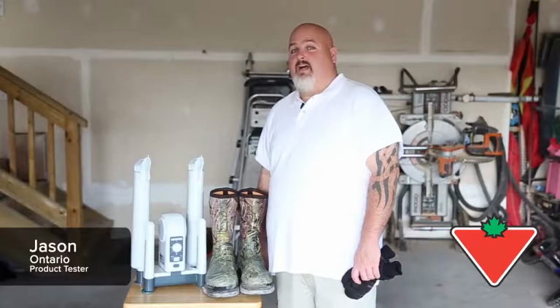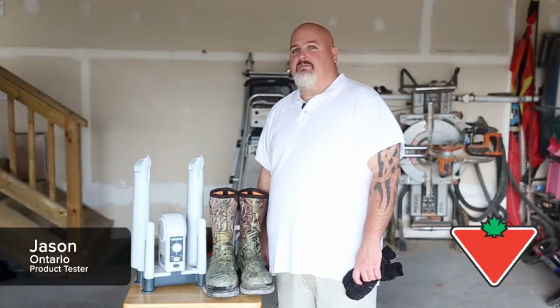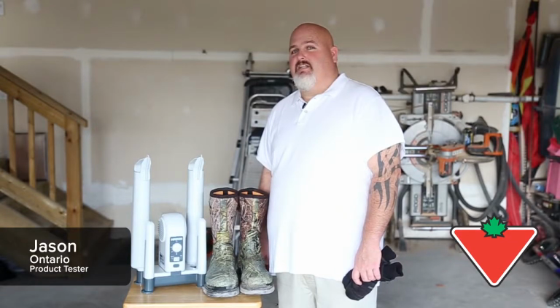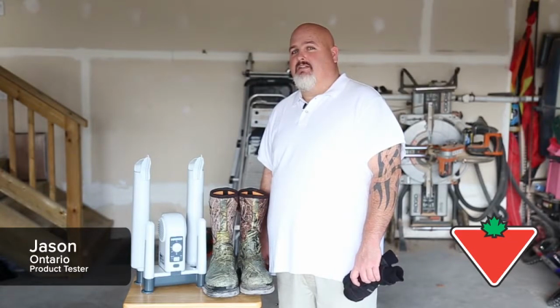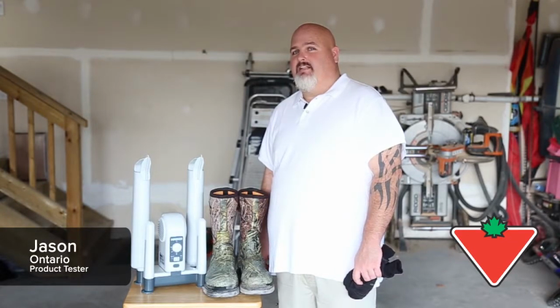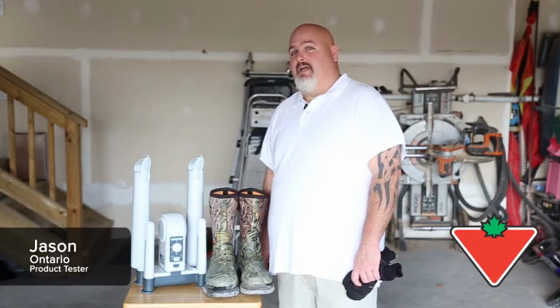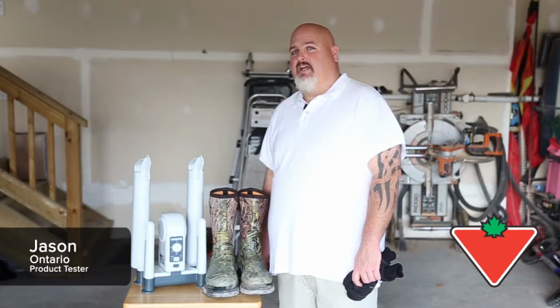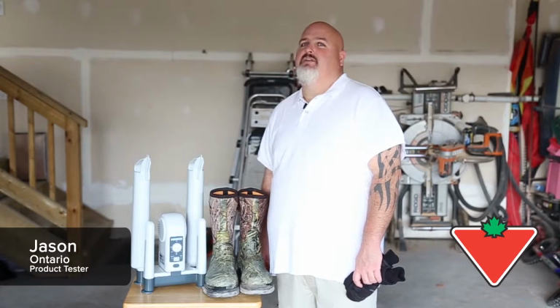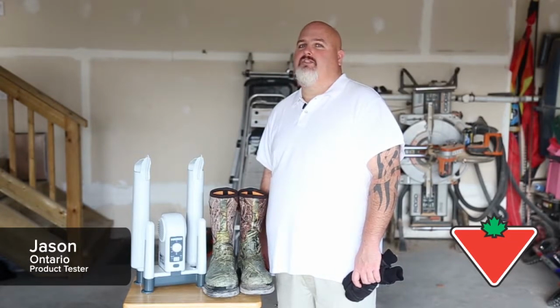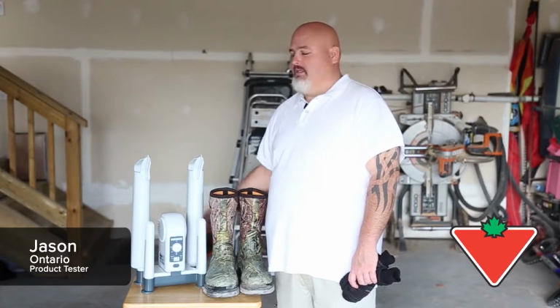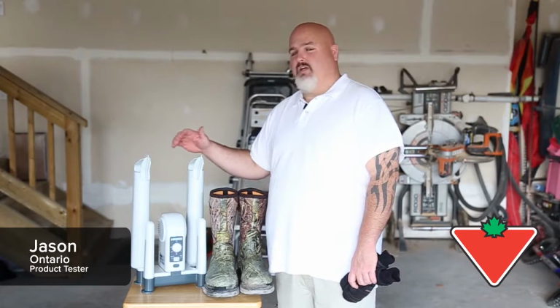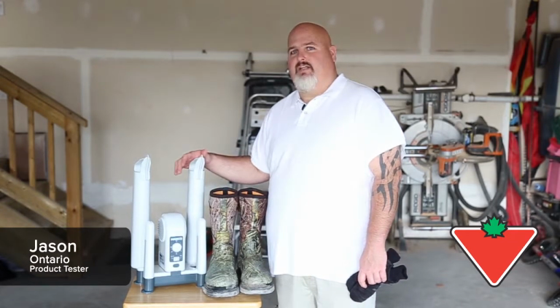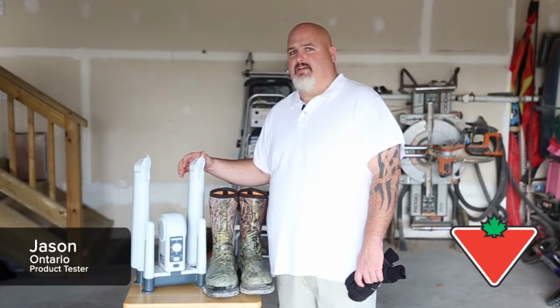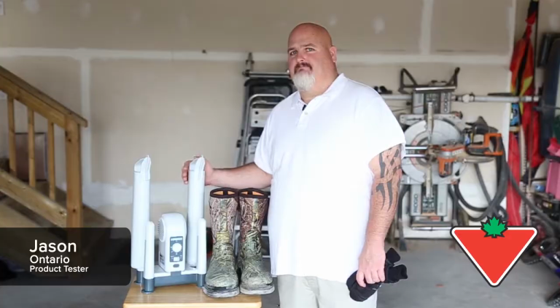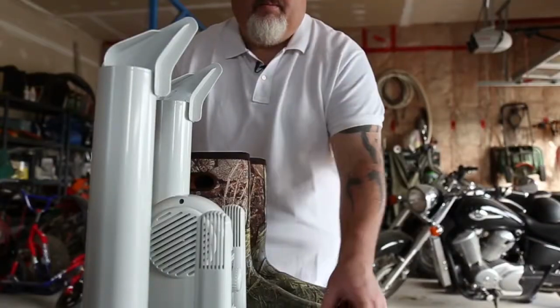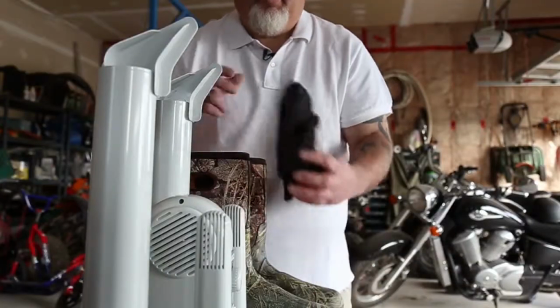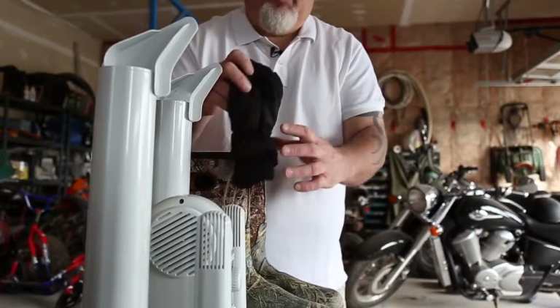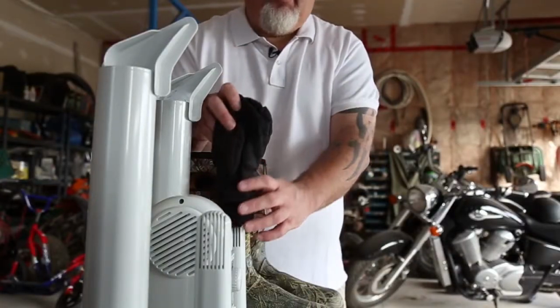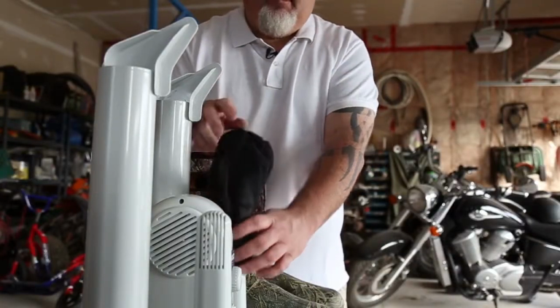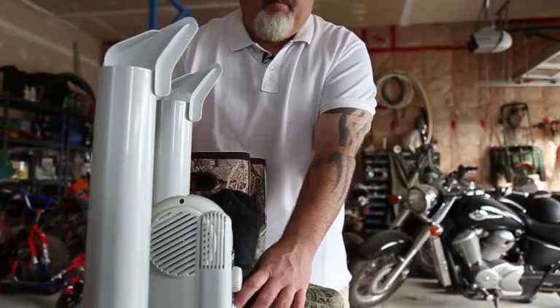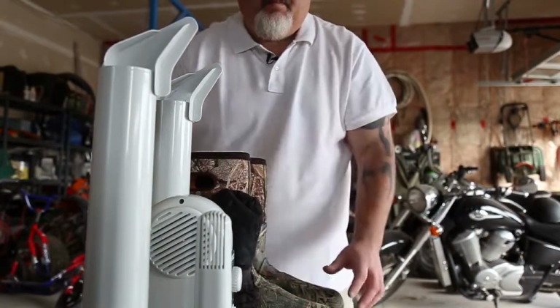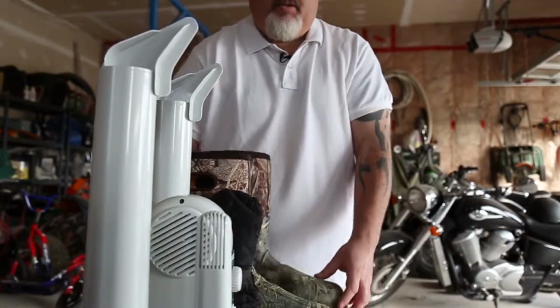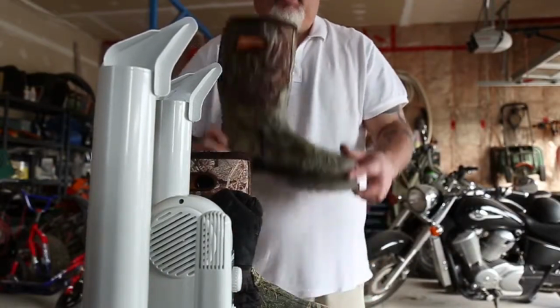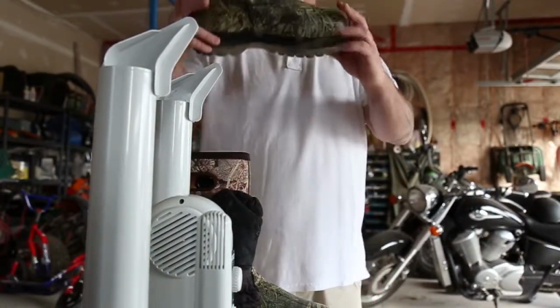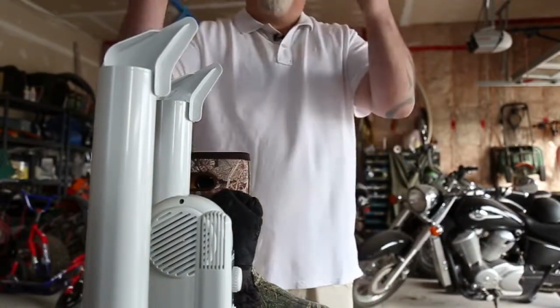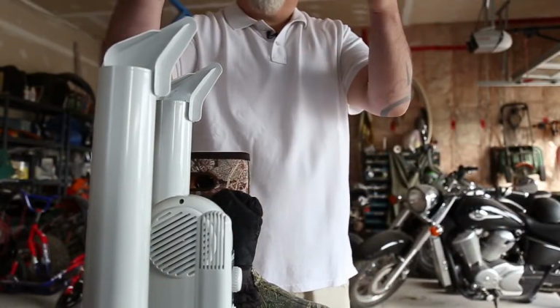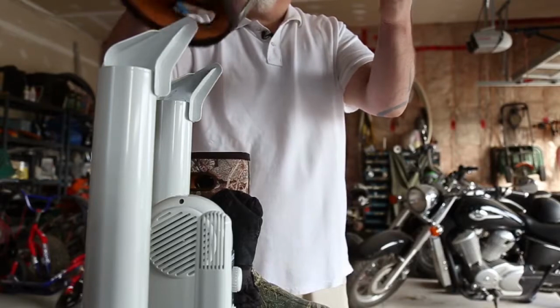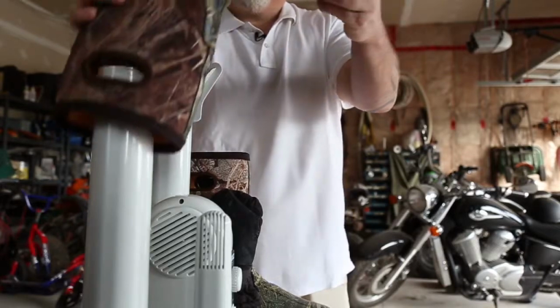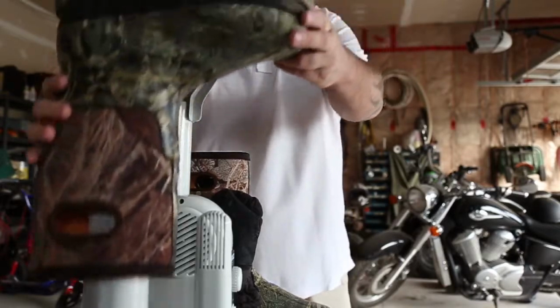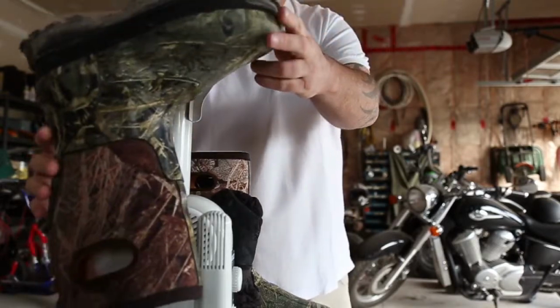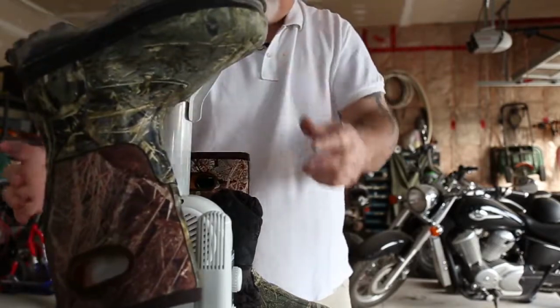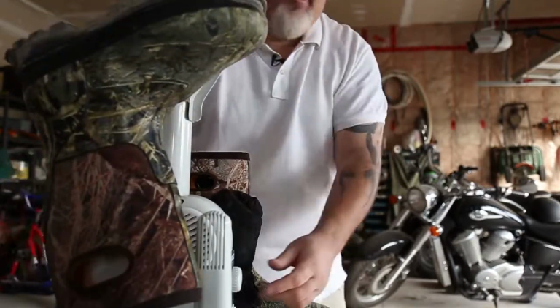Hi, my name is Jason and I'm here today testing the MaxDry Heavy Duty Boot Shoe and Glove Dryer for Canadian Tire. We have two boys, 11 and 8 years old, so we use the MaxDry Heavy Duty Boot Shoe and Glove Dryer quite often in the winter time.